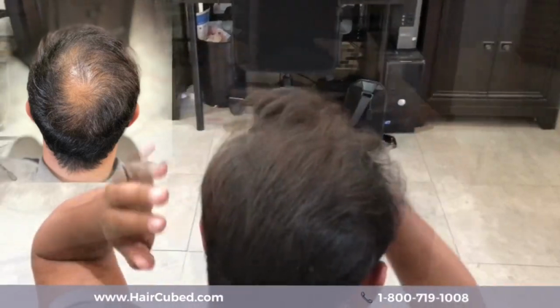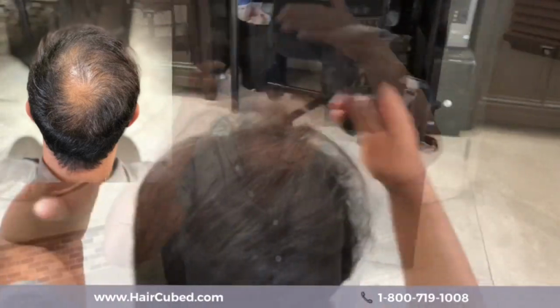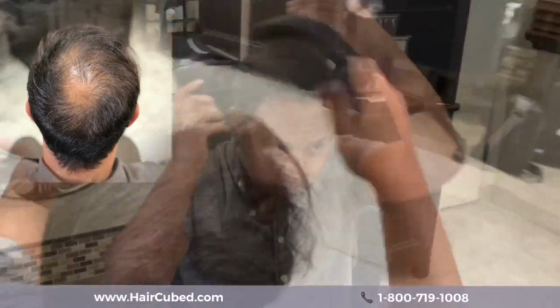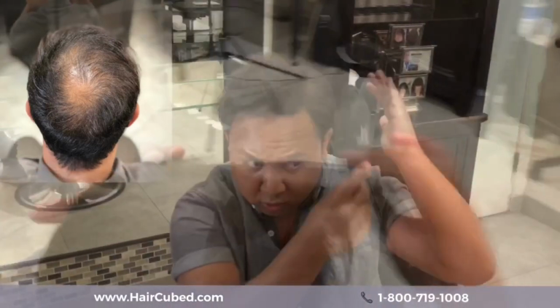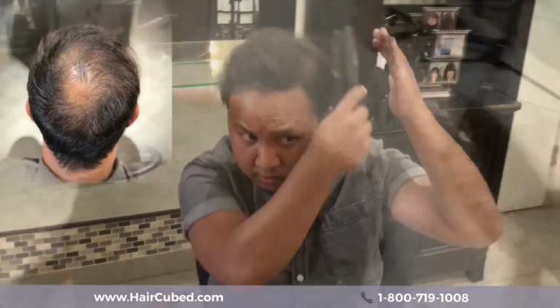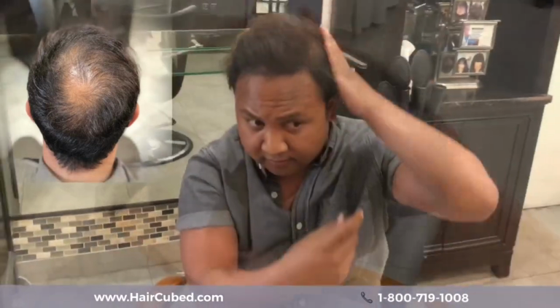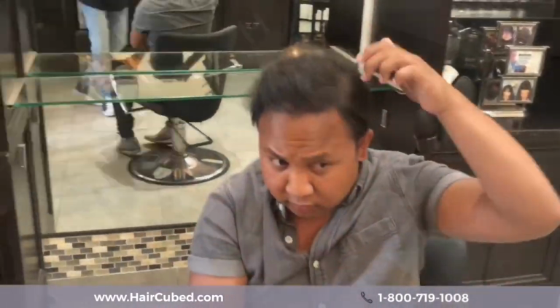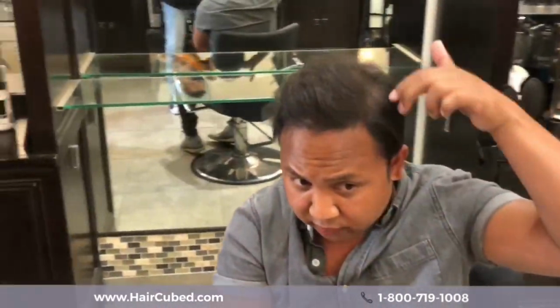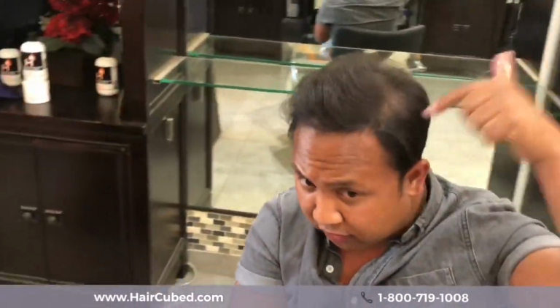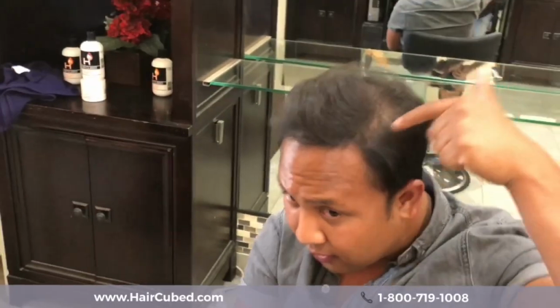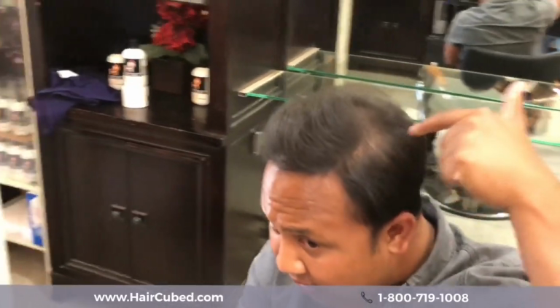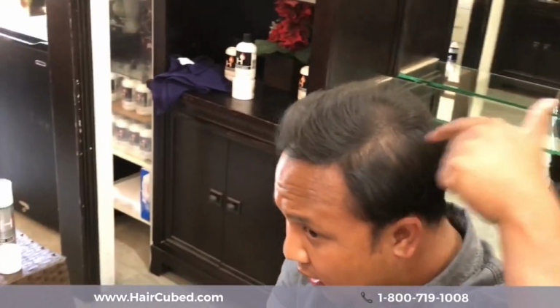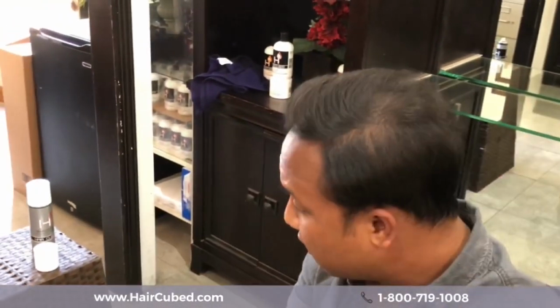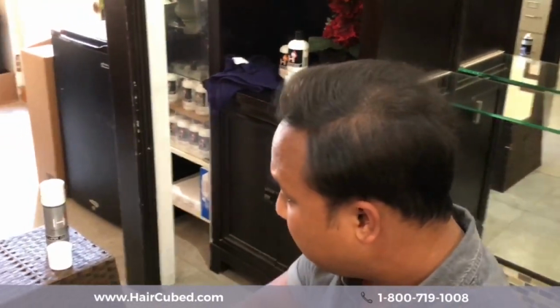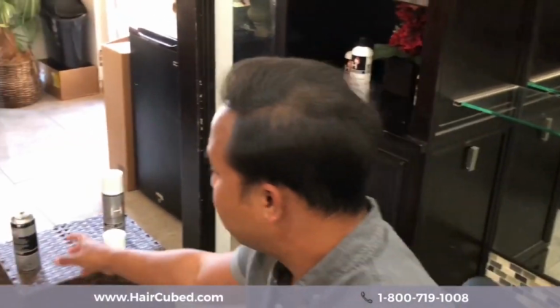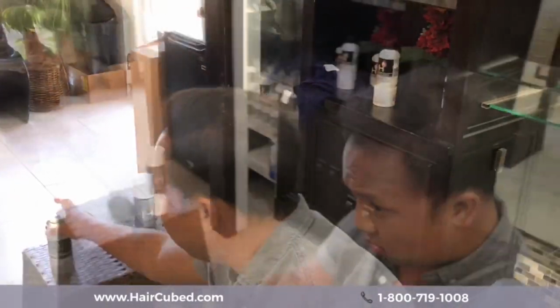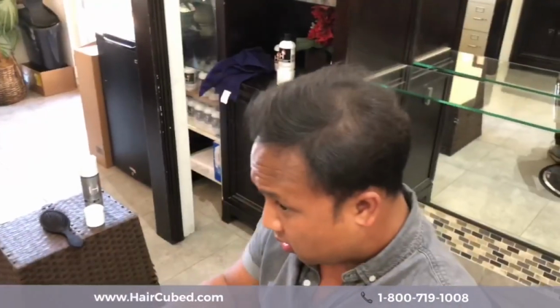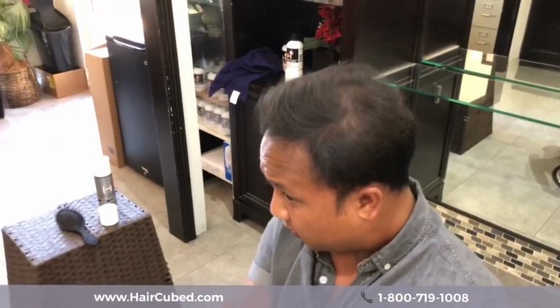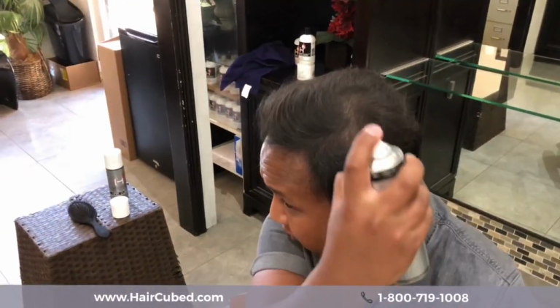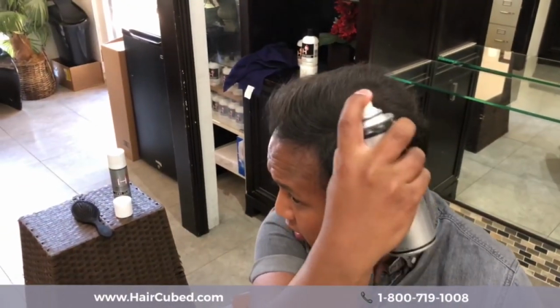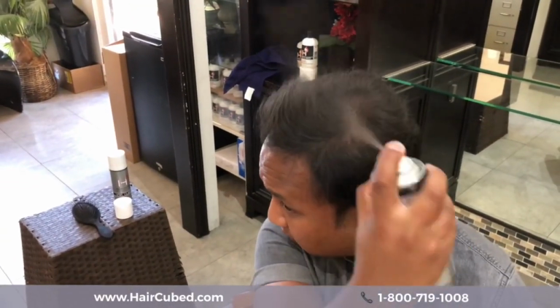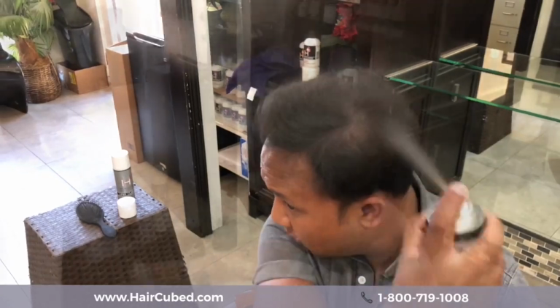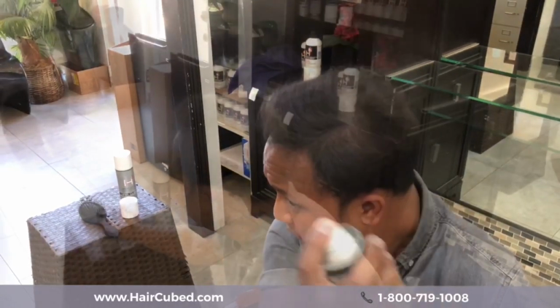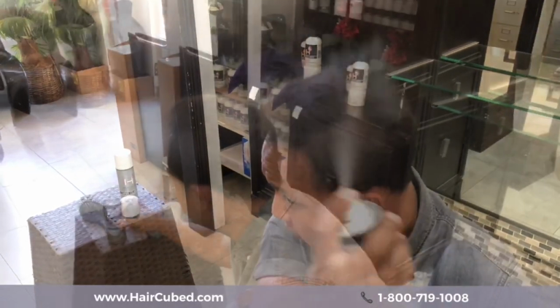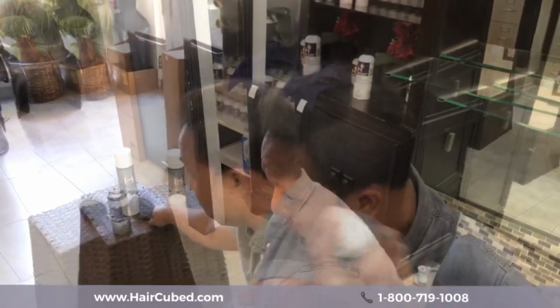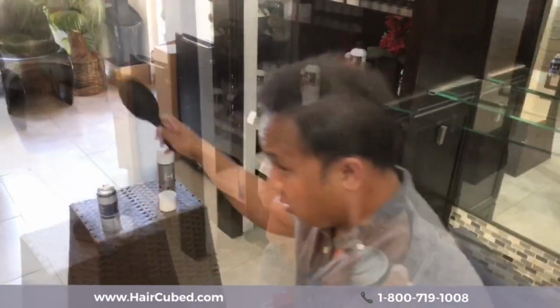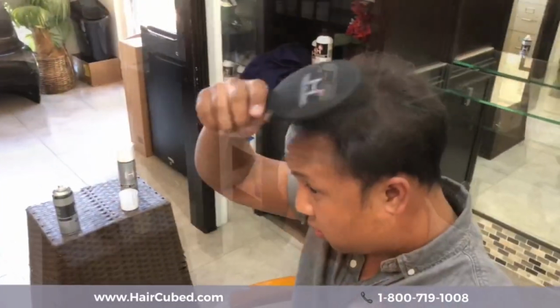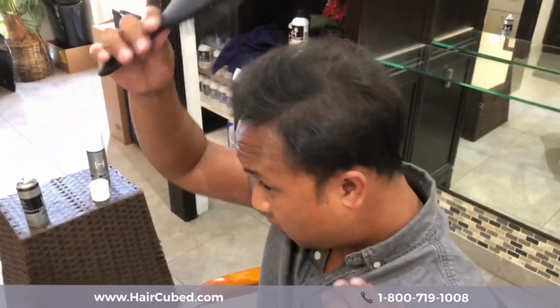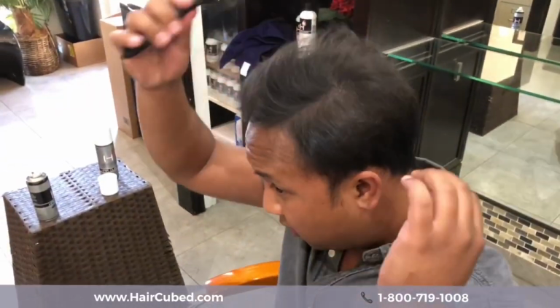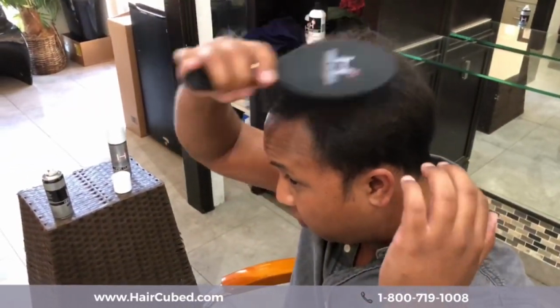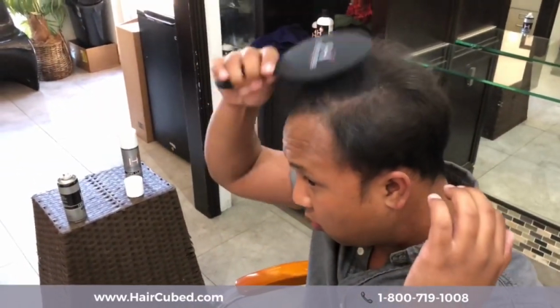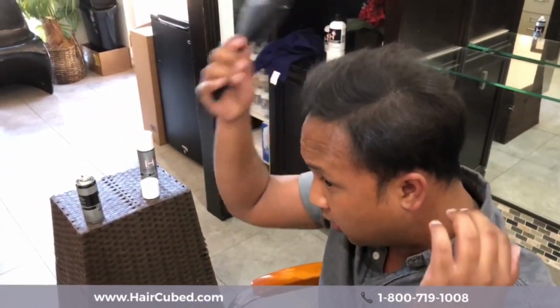So then I'm going to color this through. But it still looks a little thin over here, so I'm going to get this section right here. Let me show you how I'm going to do that. And then we're just going to brush it through here.